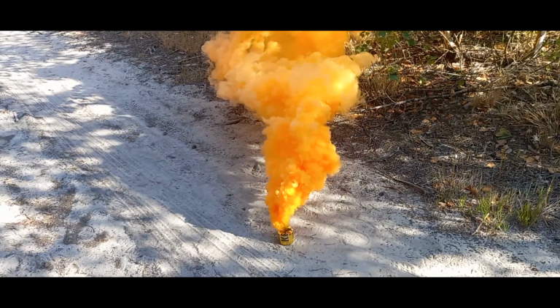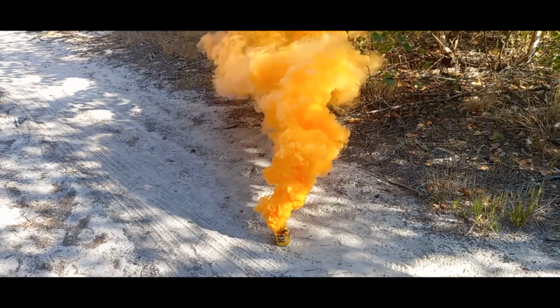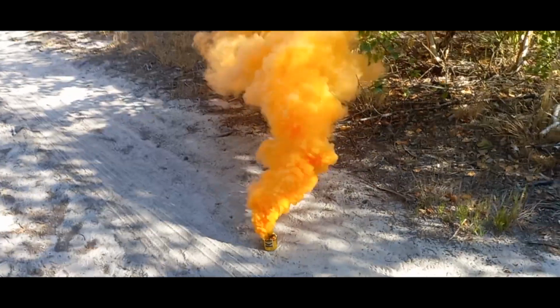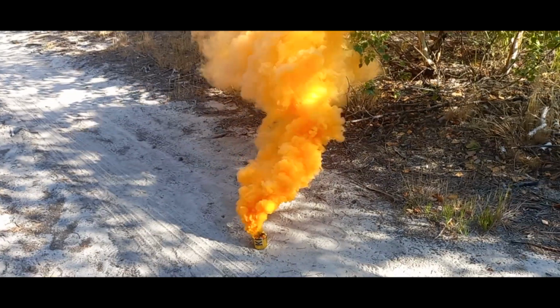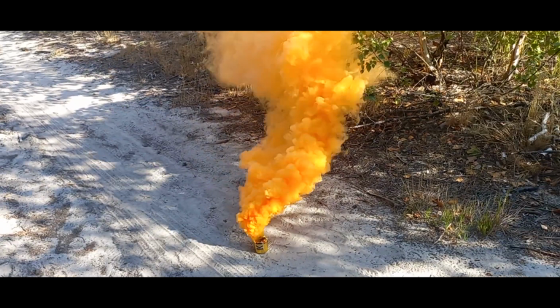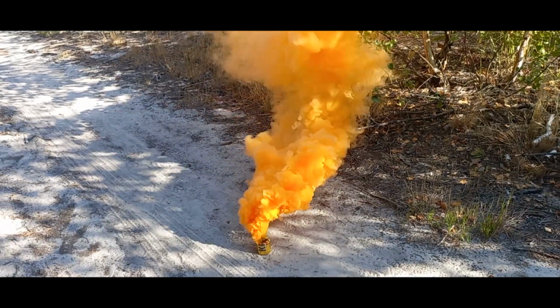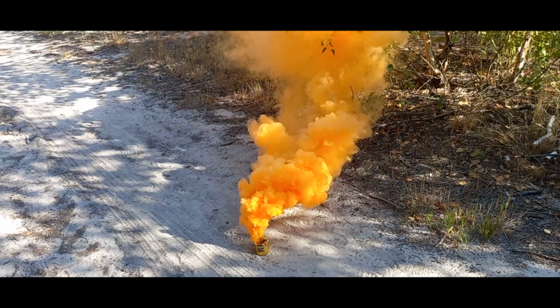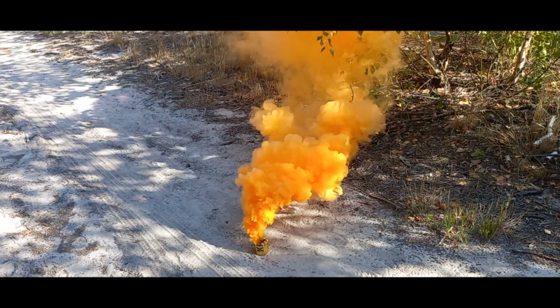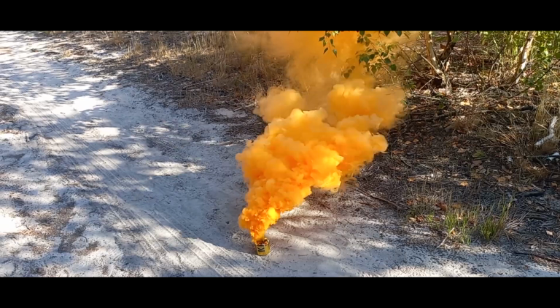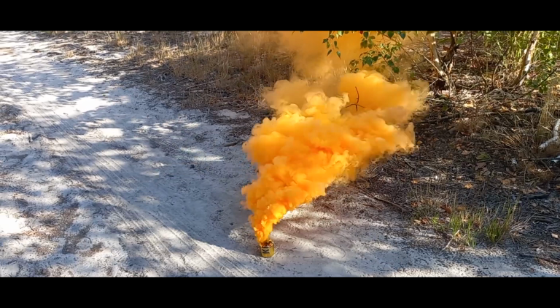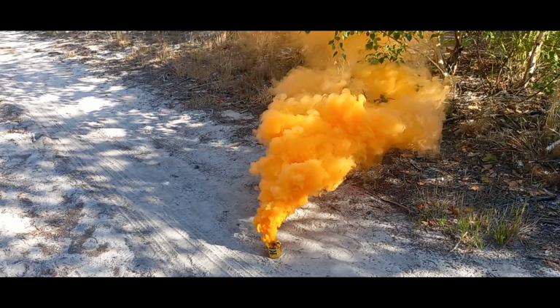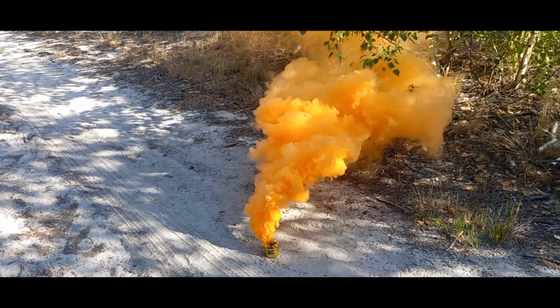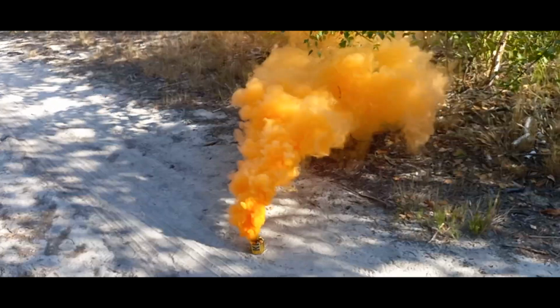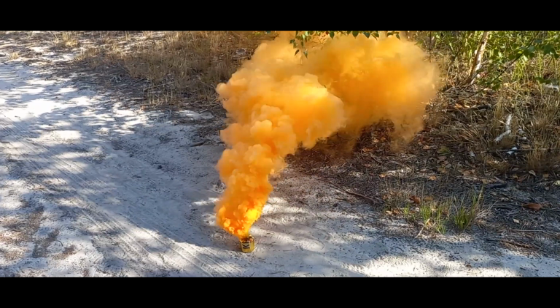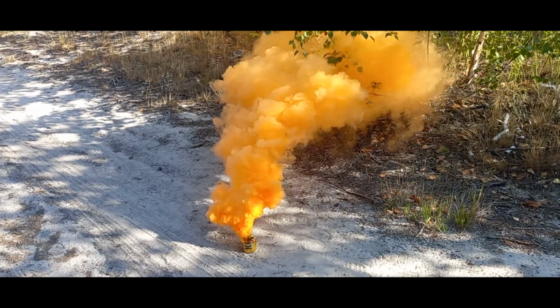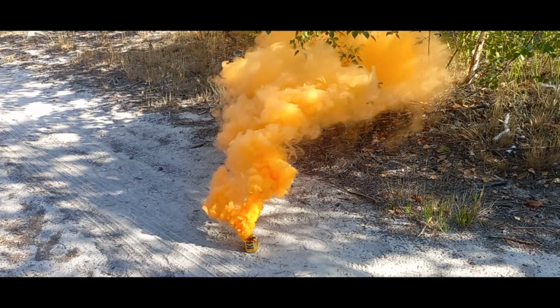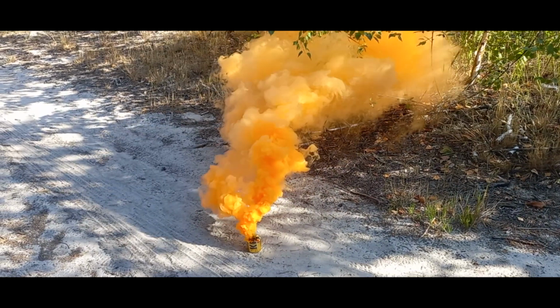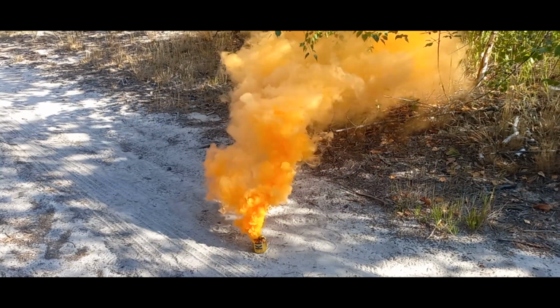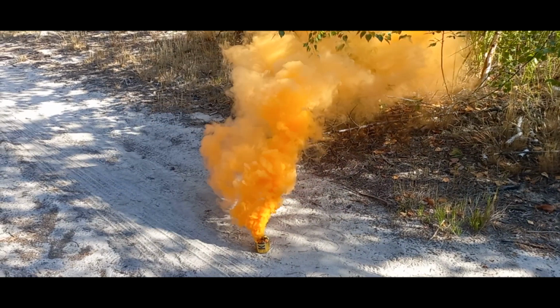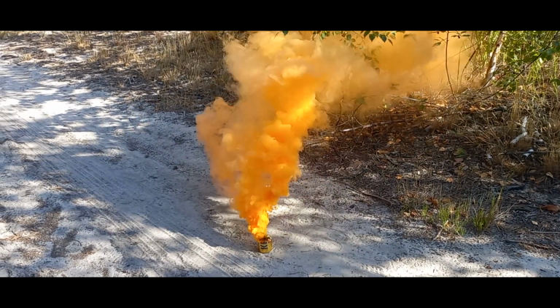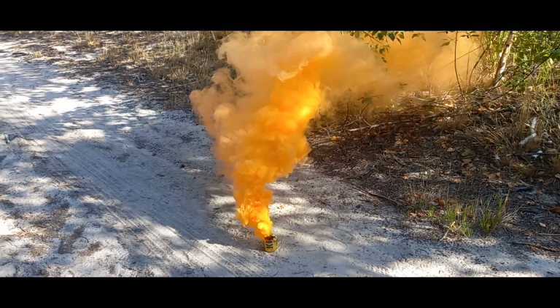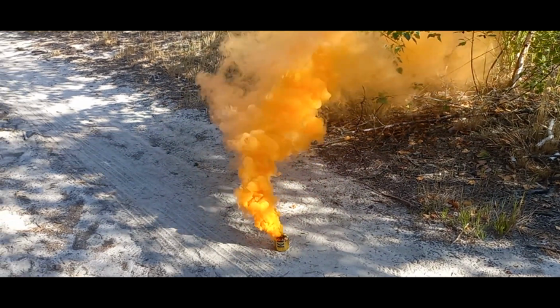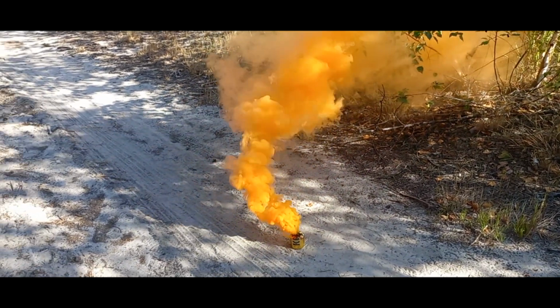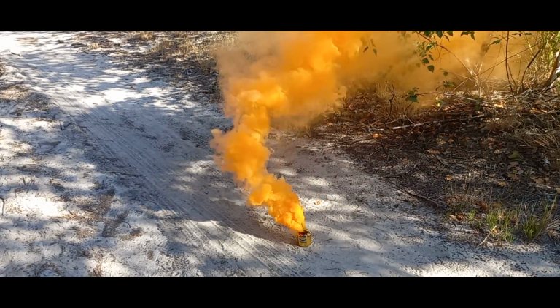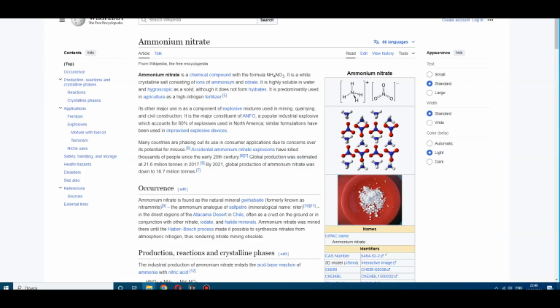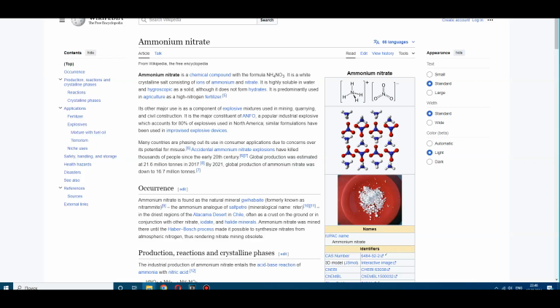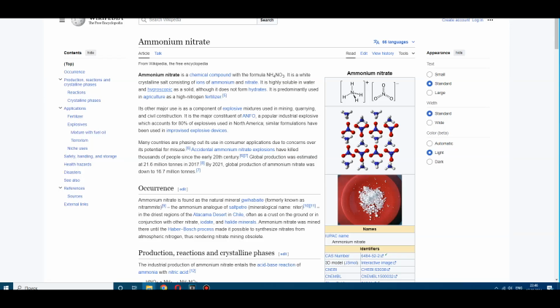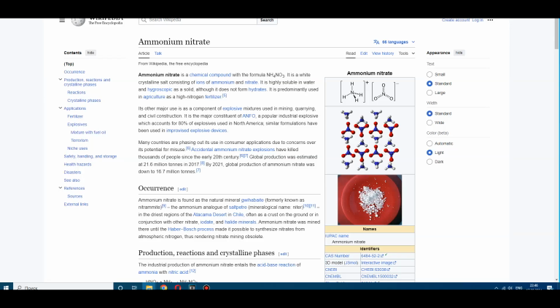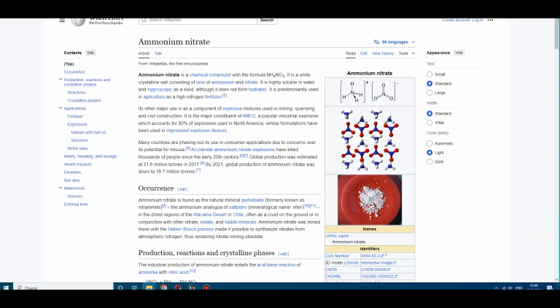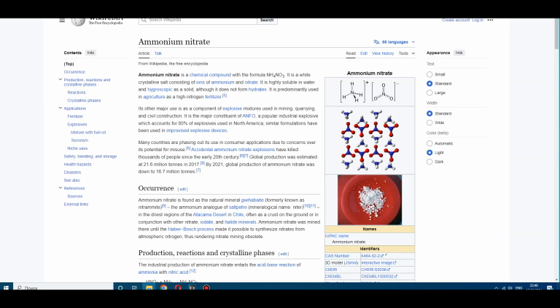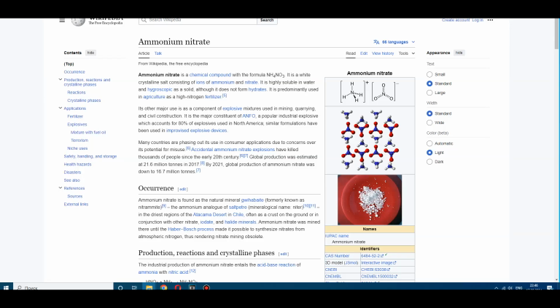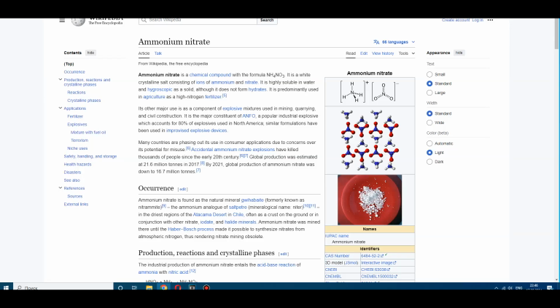However, that's not always the case. There is another oxidizer that can burn at lower temperatures, and it's both simple and cheap. This oxidizer is ammonium nitrate.